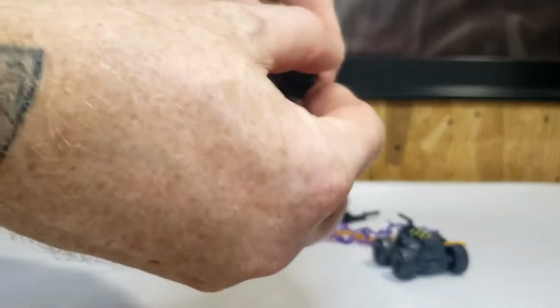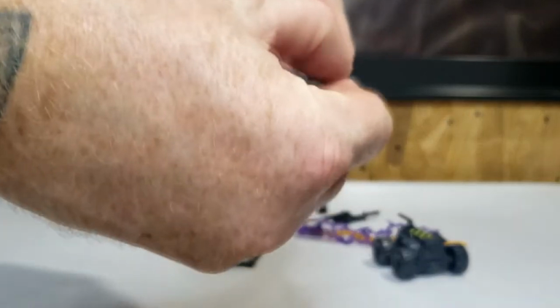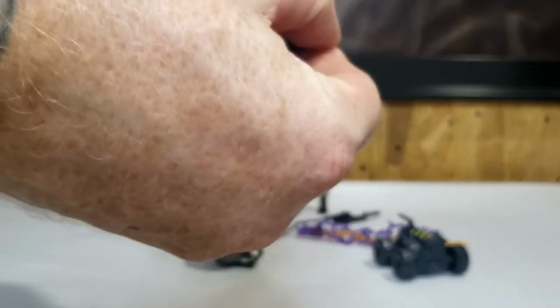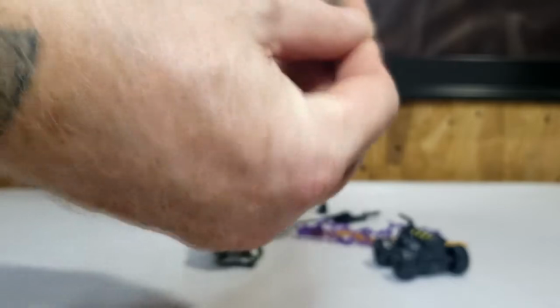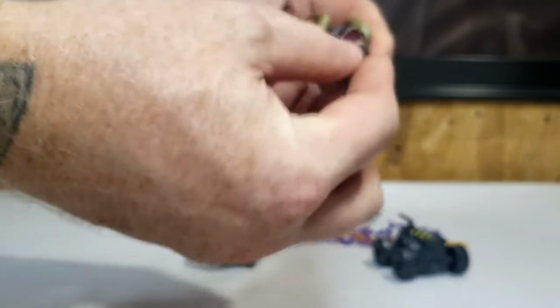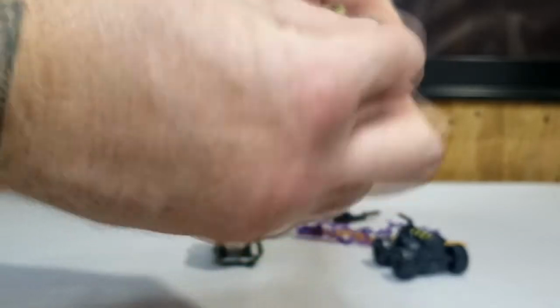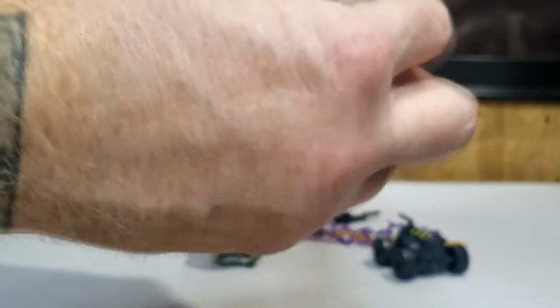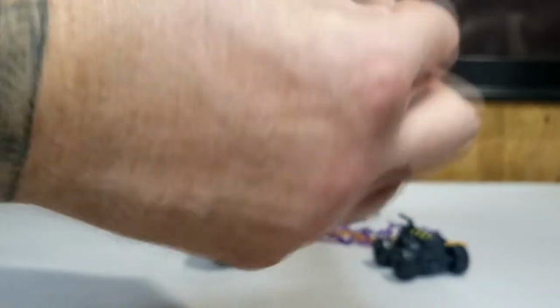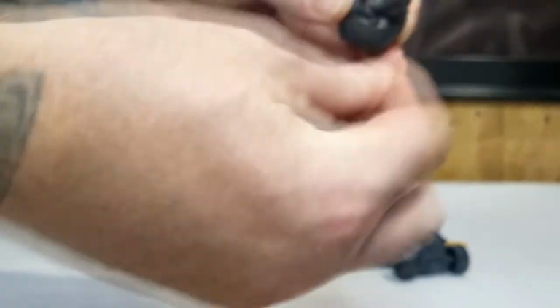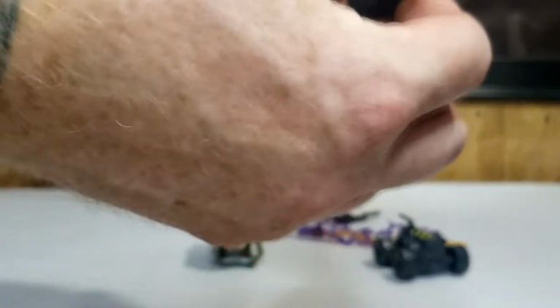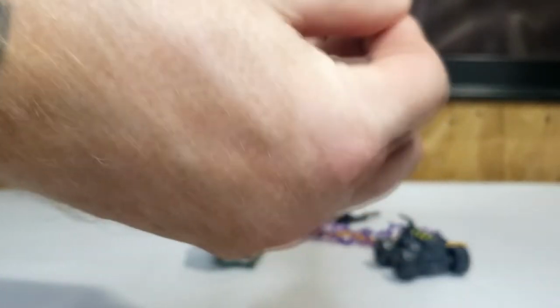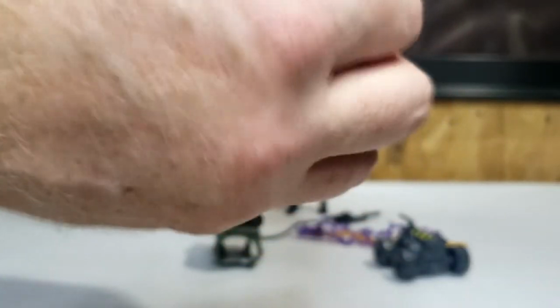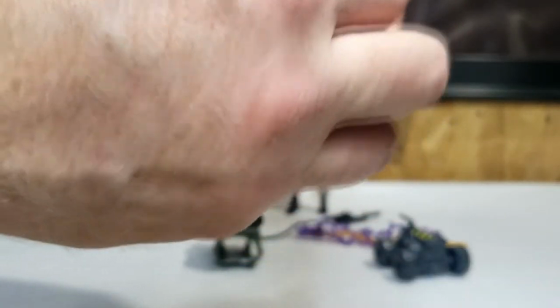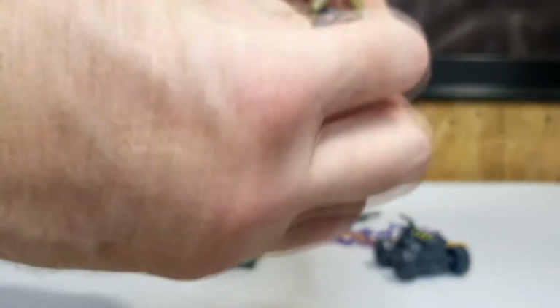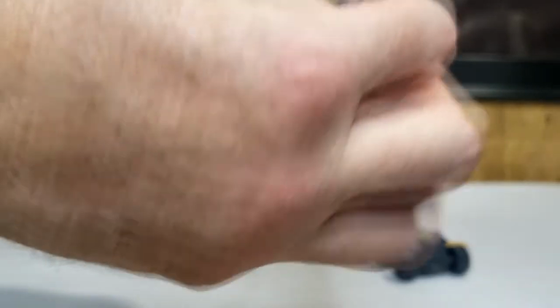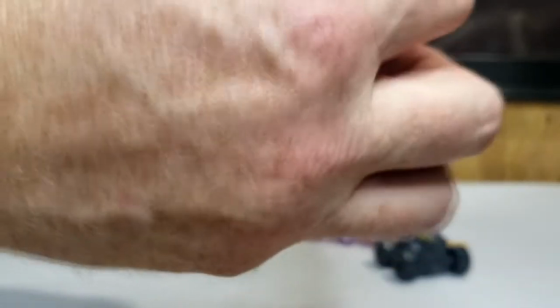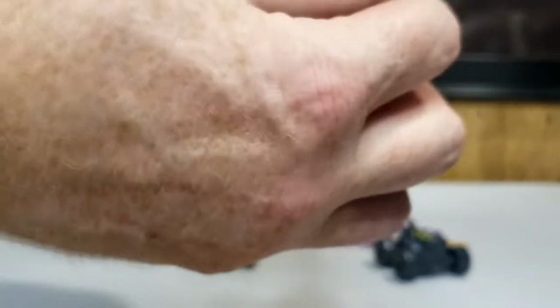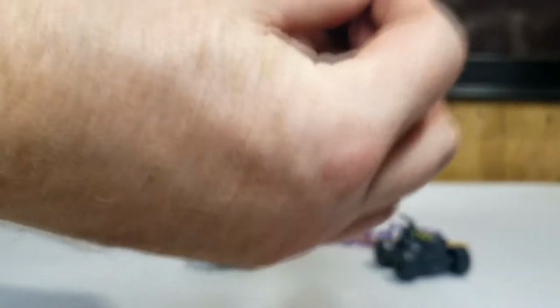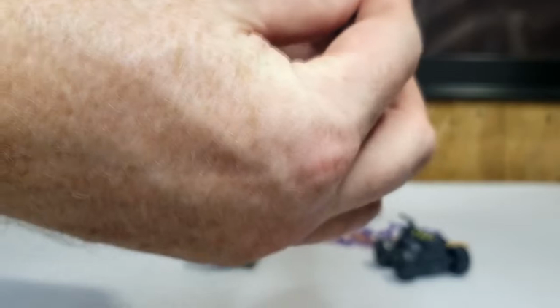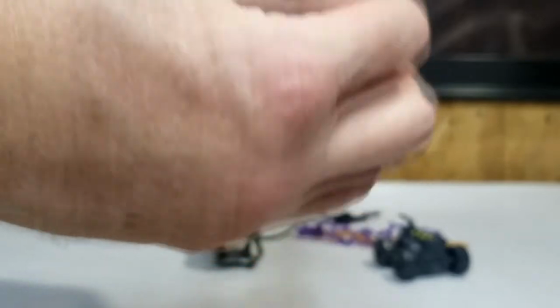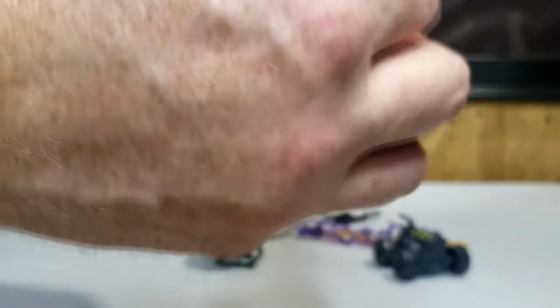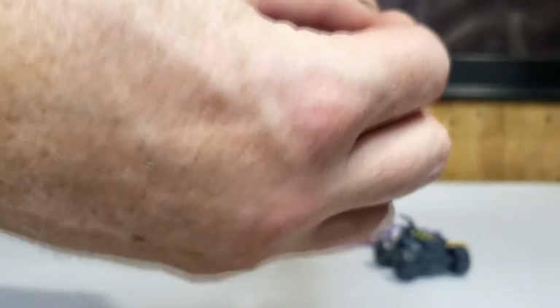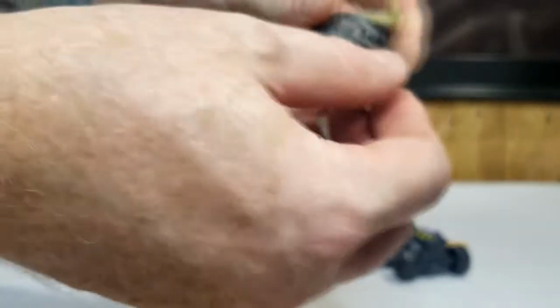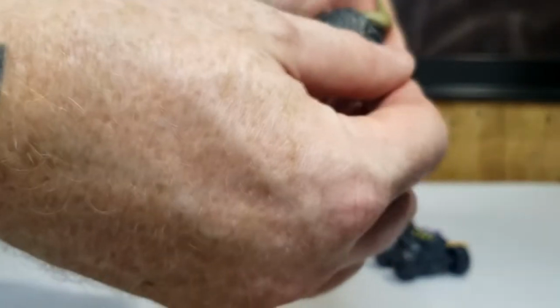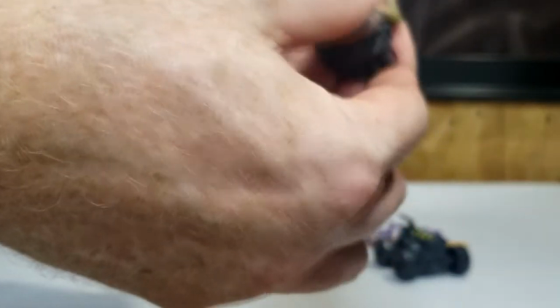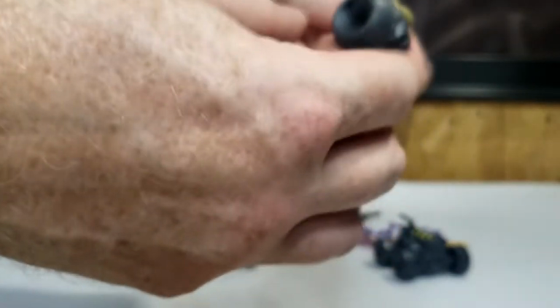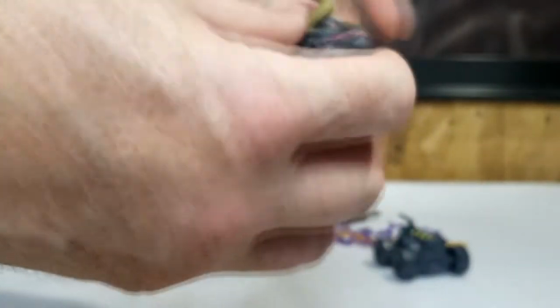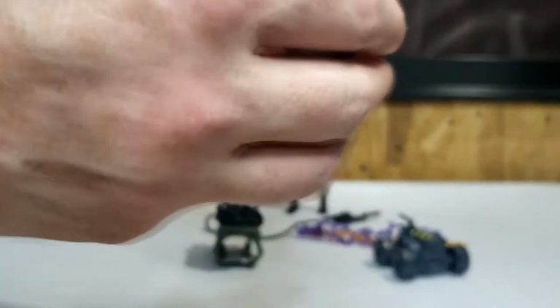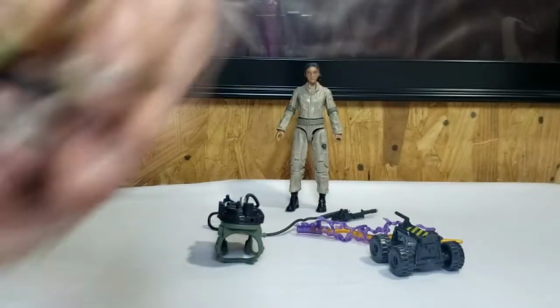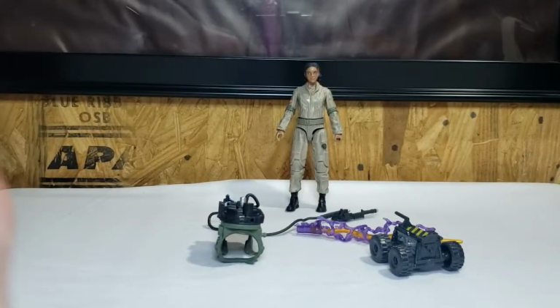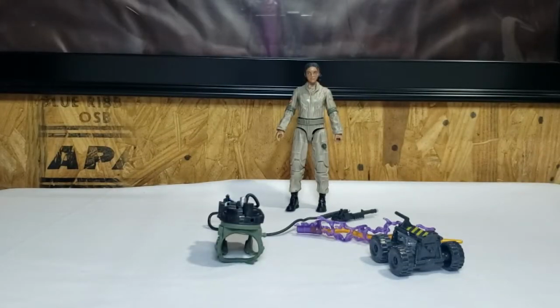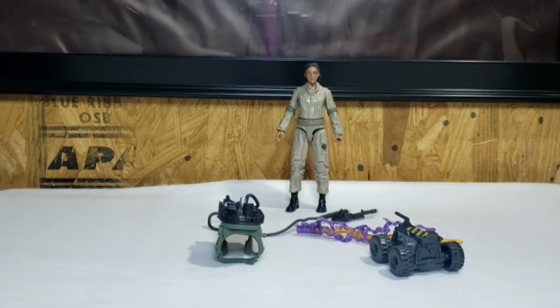The Sentinel Terror Dog's head has some articulation — his jaw is on a hinge and goes up and down. That's about it, so we'll go ahead and move him off to the side.